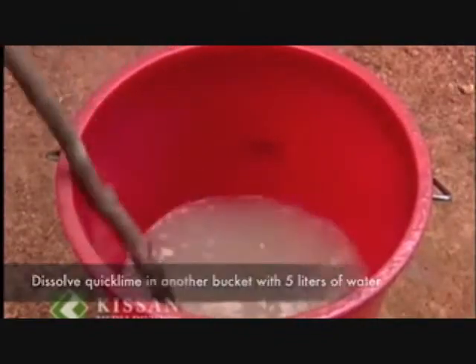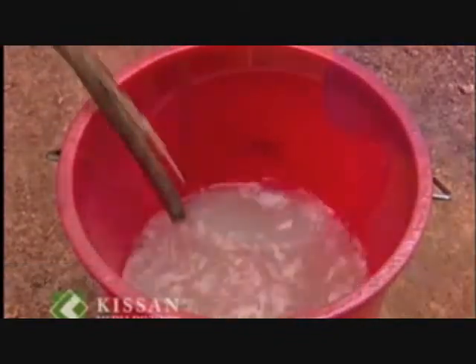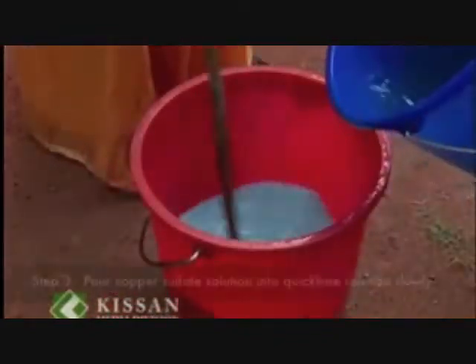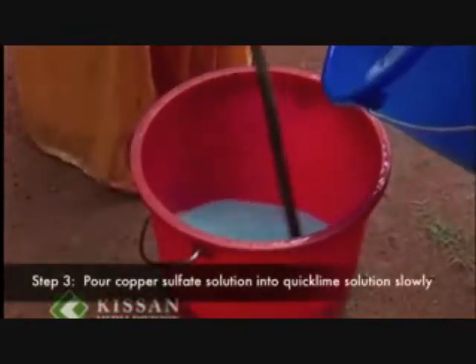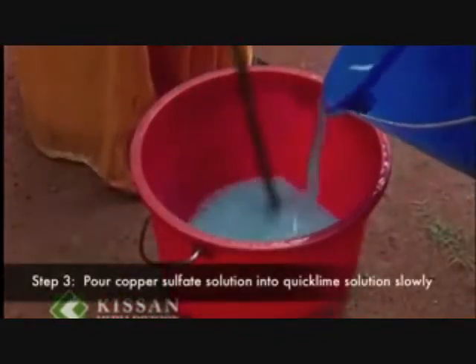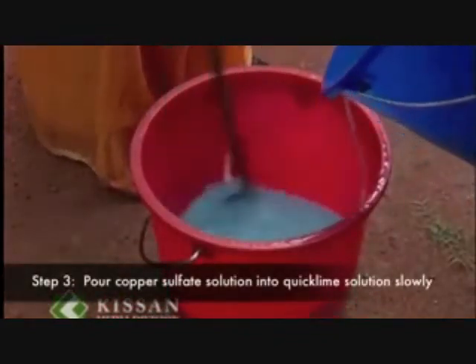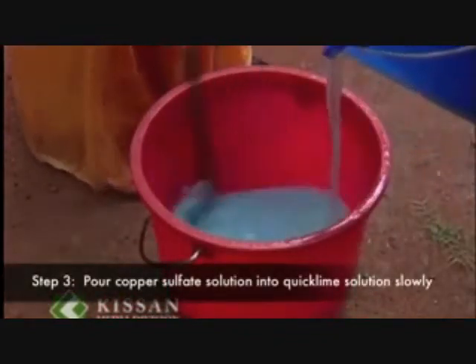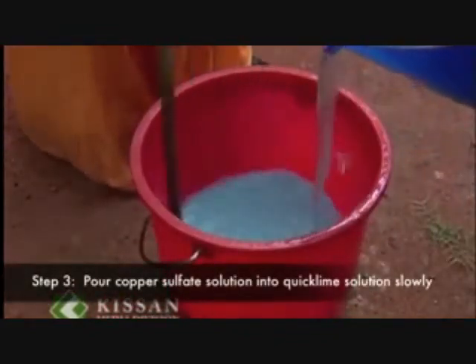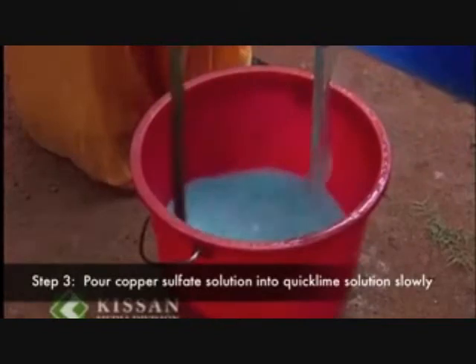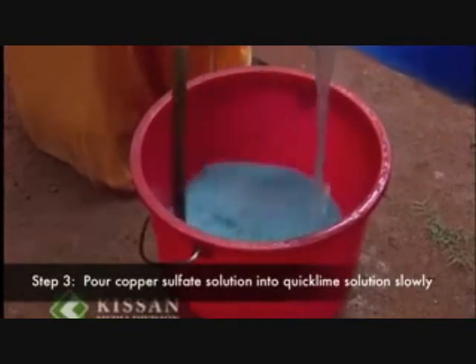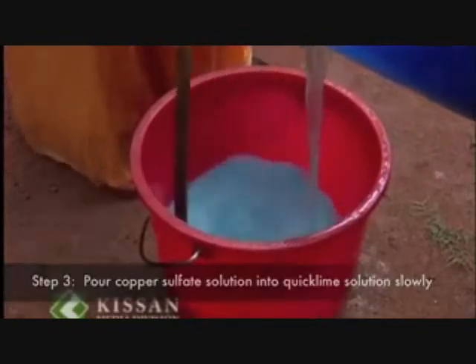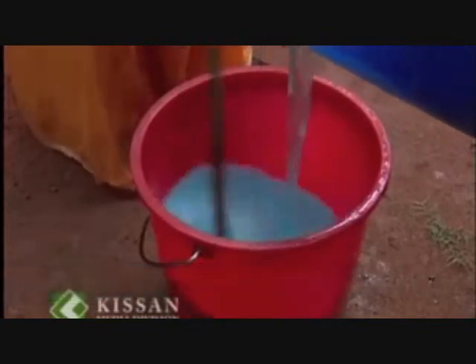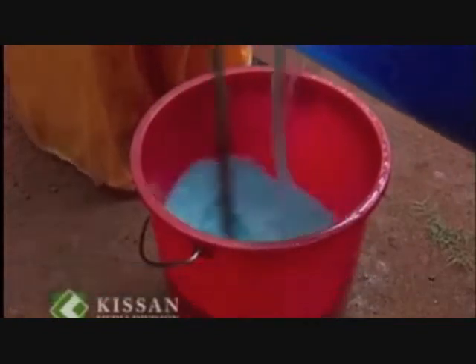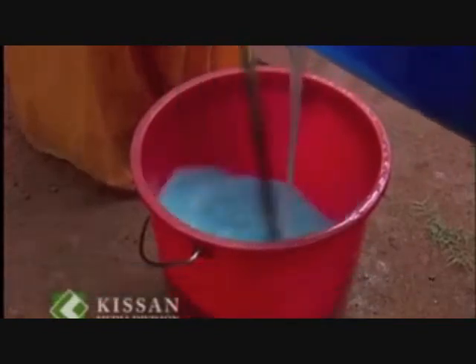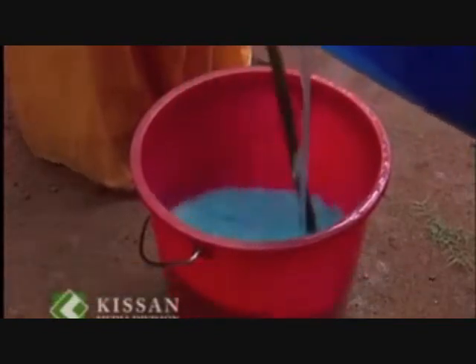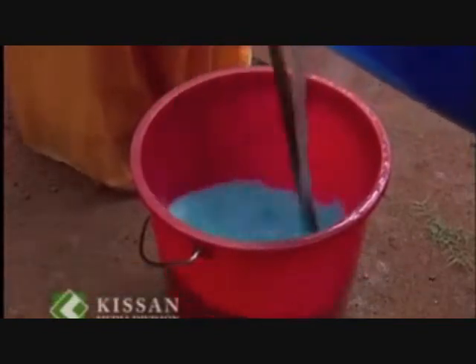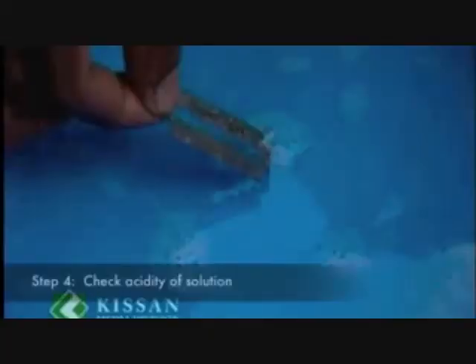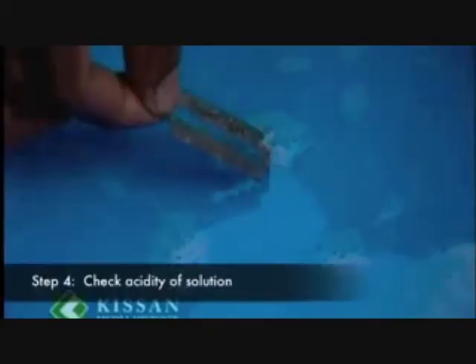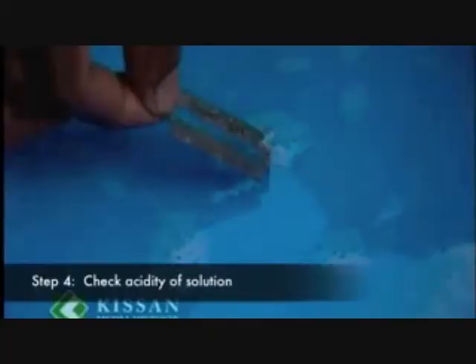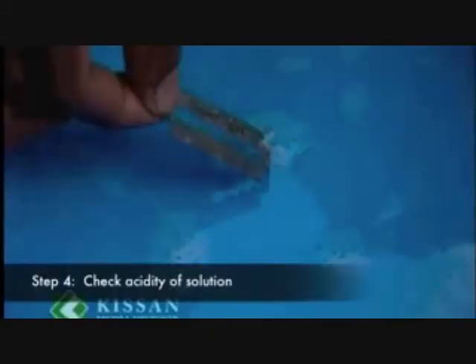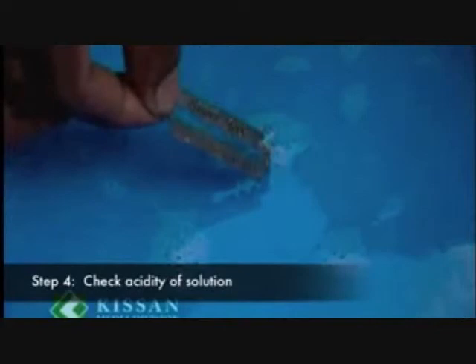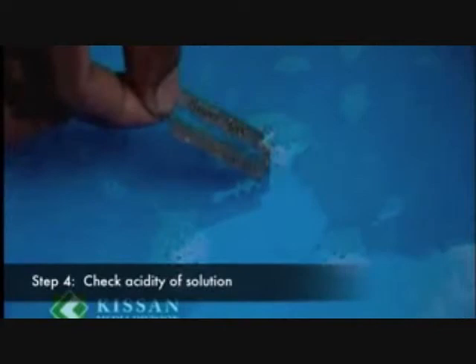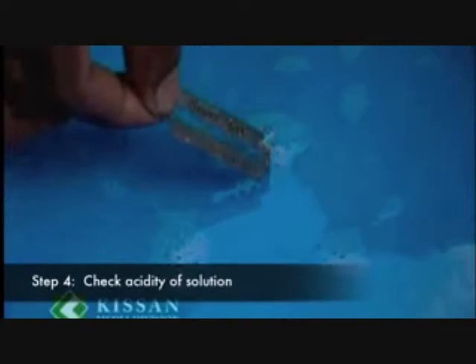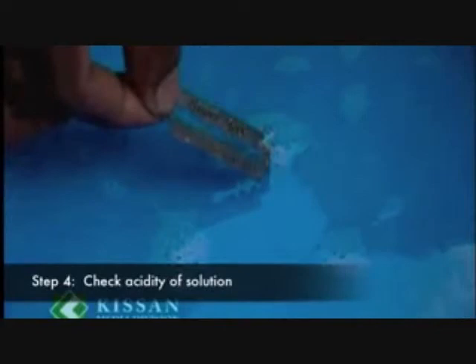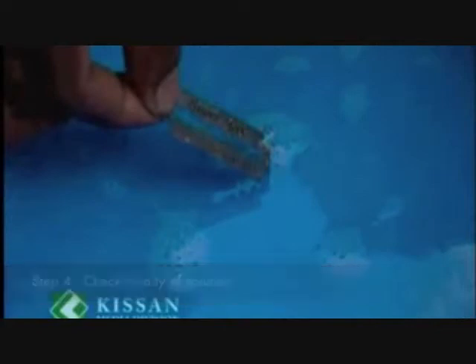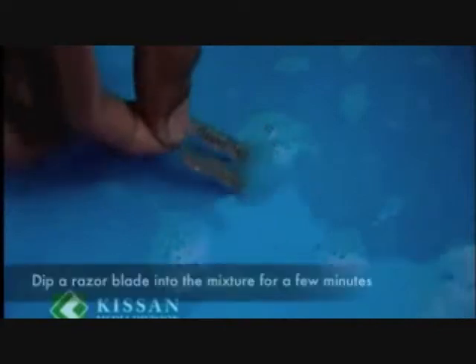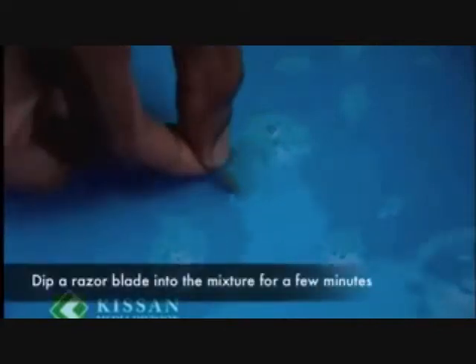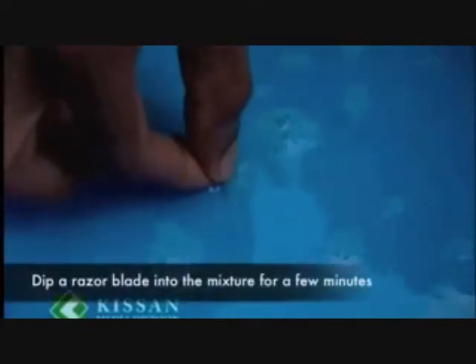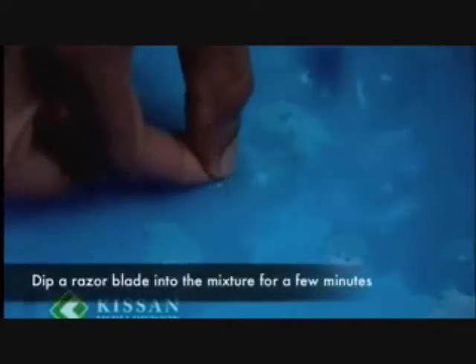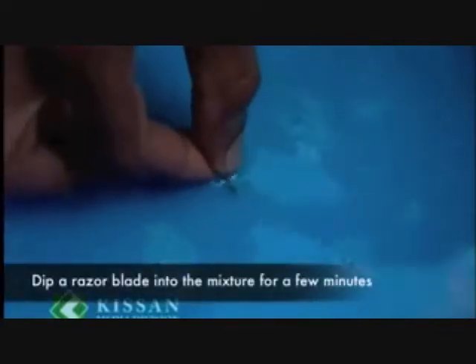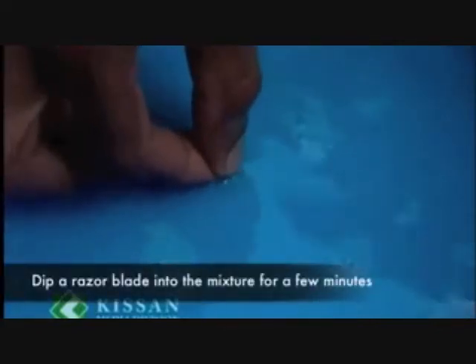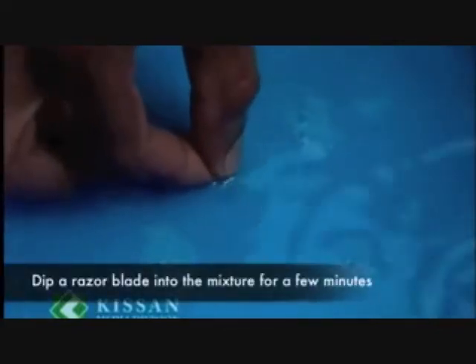Then pour the copper sulfate solution into the quicklime solution slowly, and stir the entire solution constantly with a wooden stick. Now, to check the acidity of the solution, dip an iron plate into the mixture for a few minutes. If reddish deposits appear on the plate,